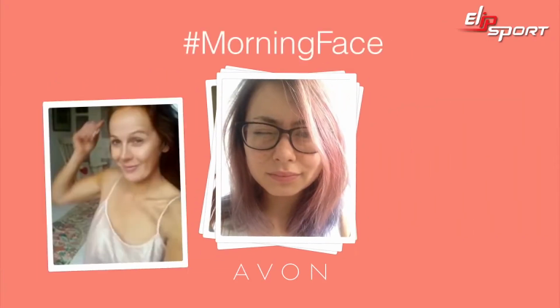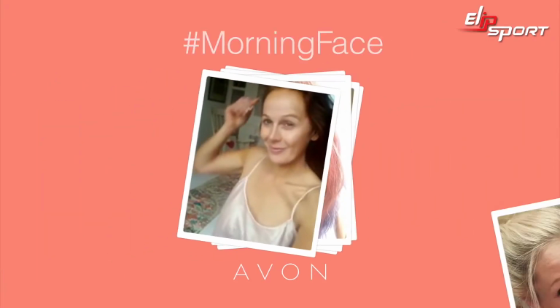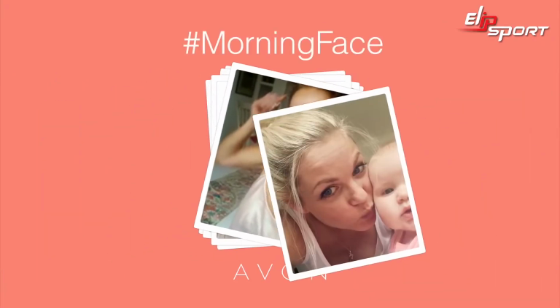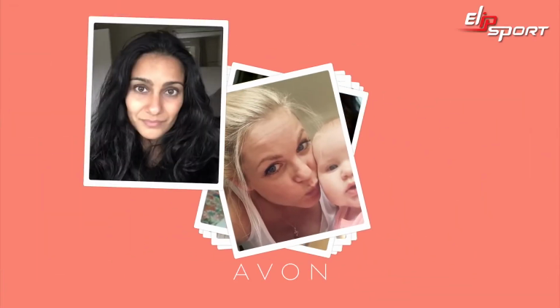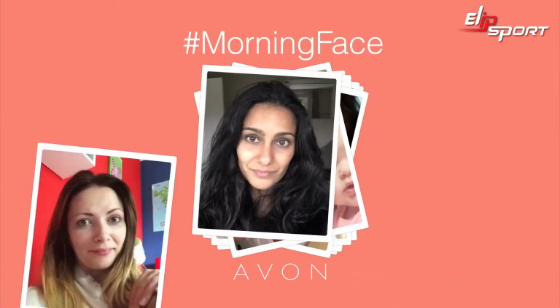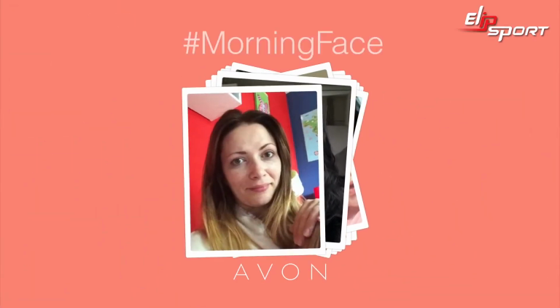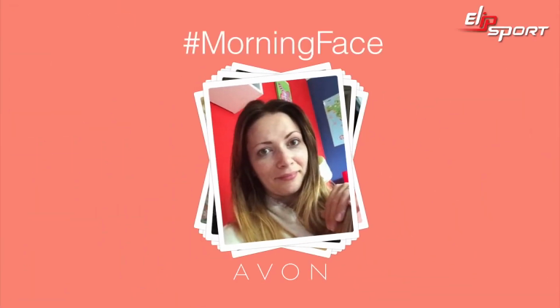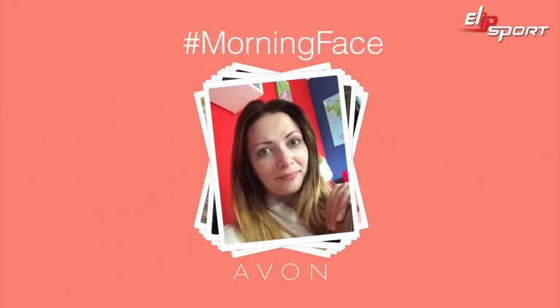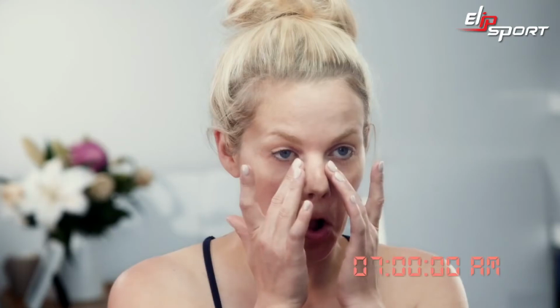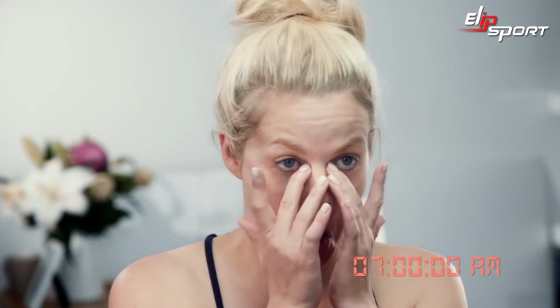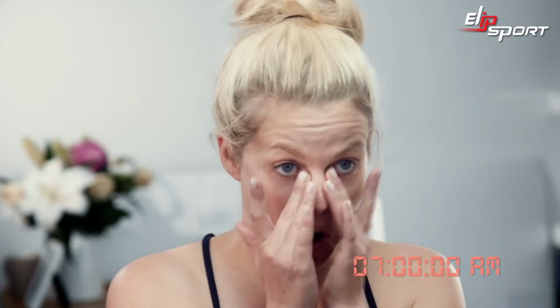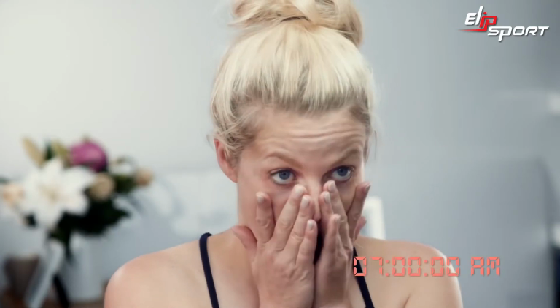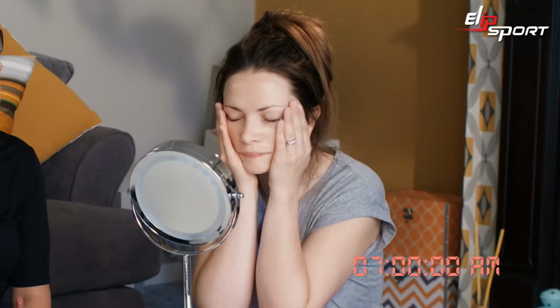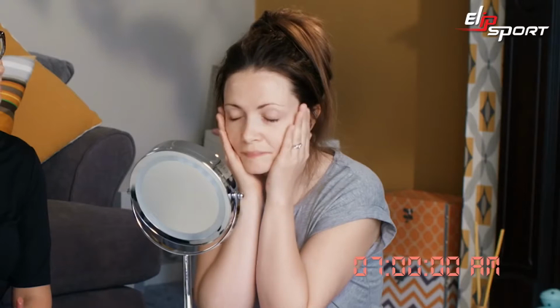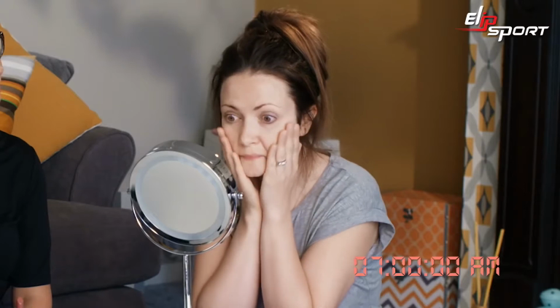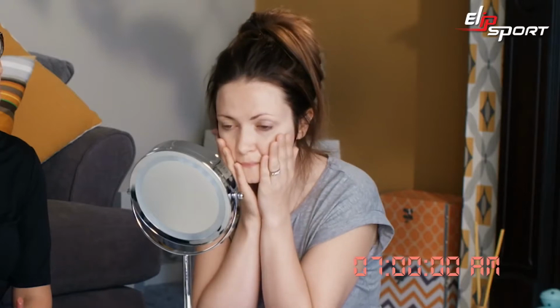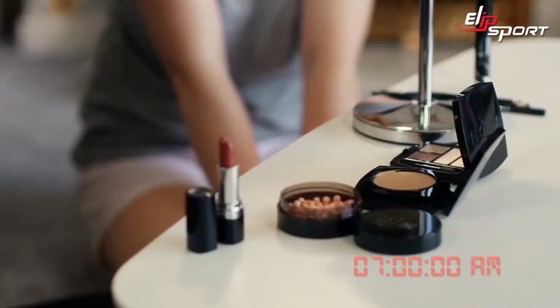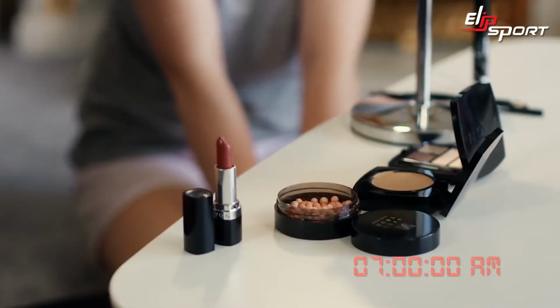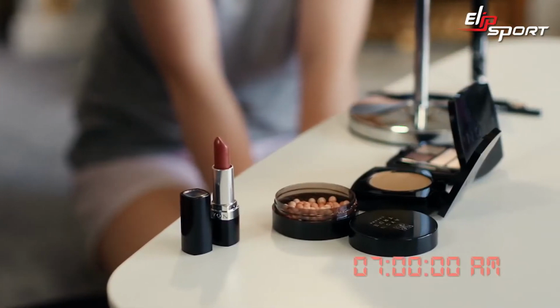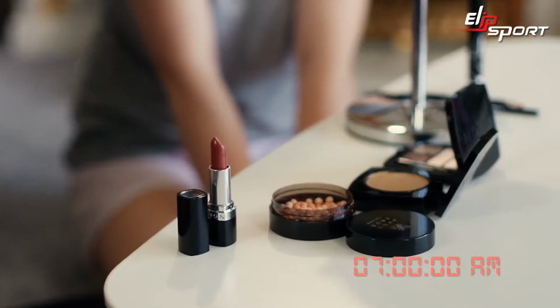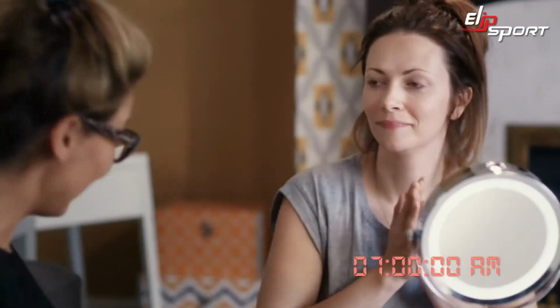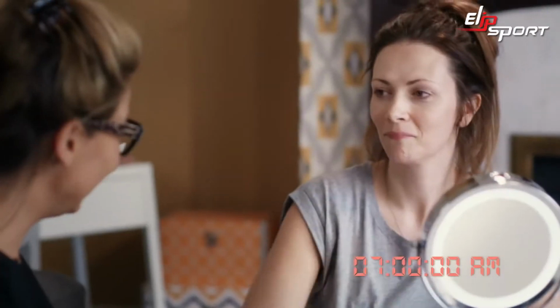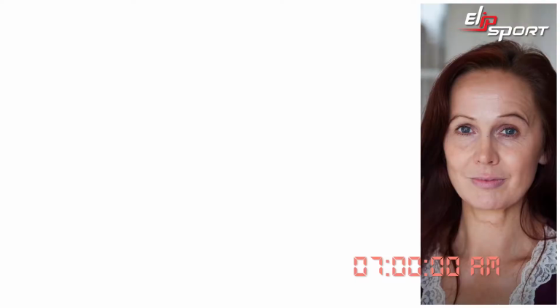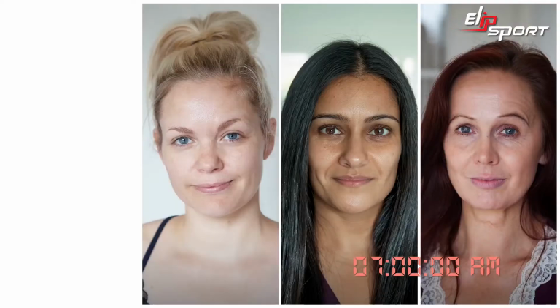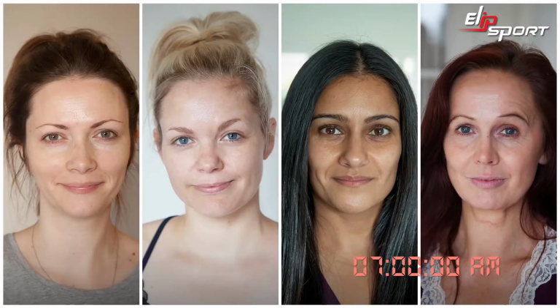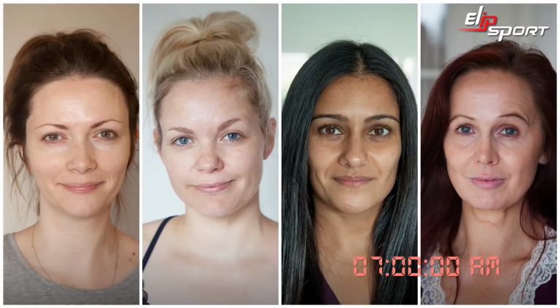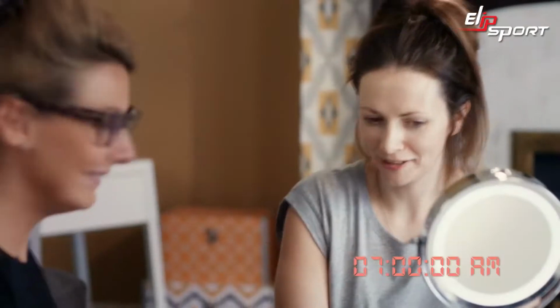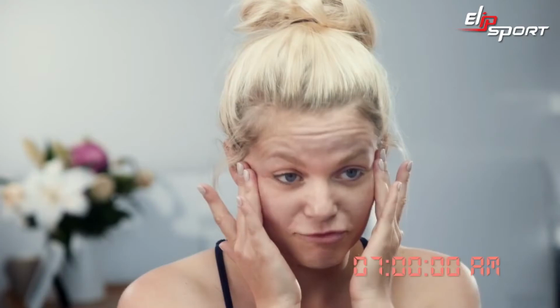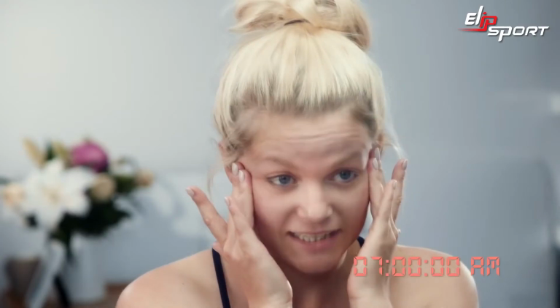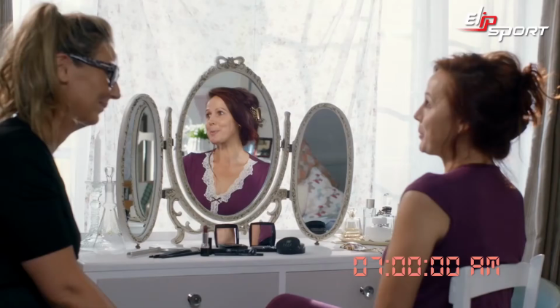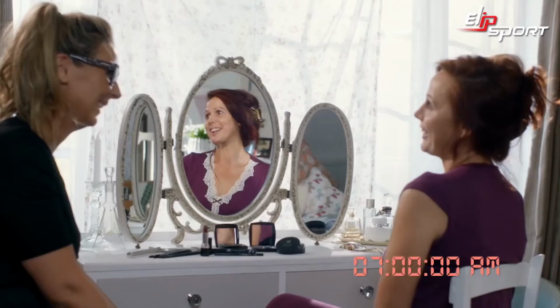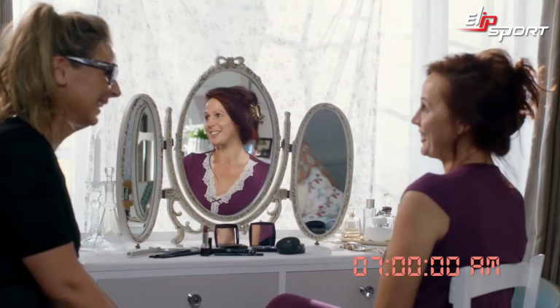We asked women to show us their morning face, to prove our Avon True Range will say bye to it in five minutes. Ready? Ready. Ready. Bring it on.